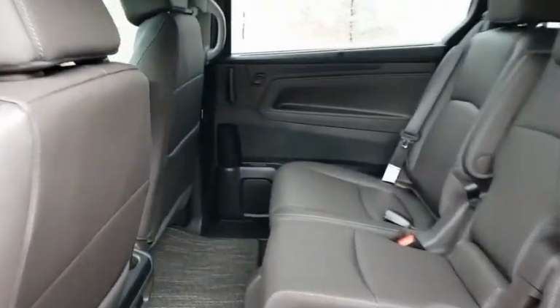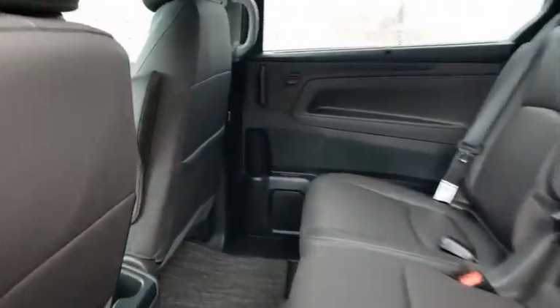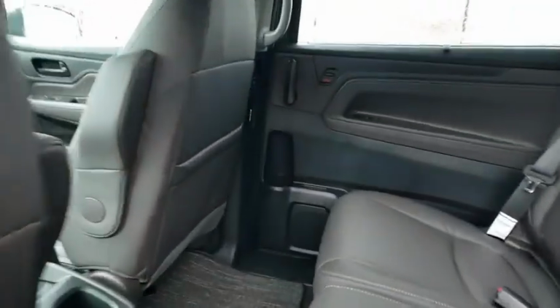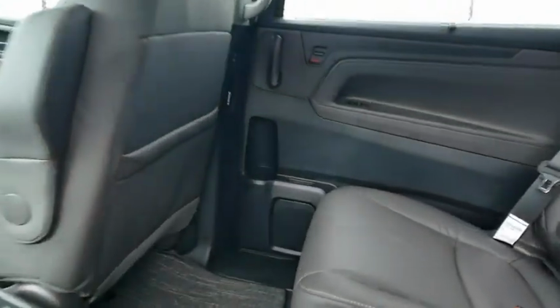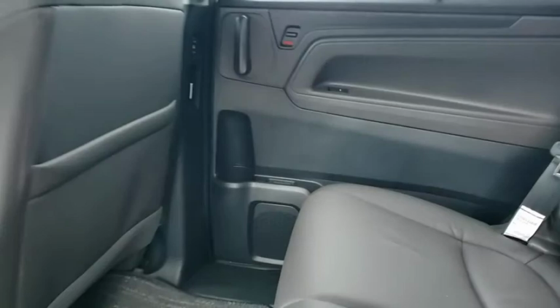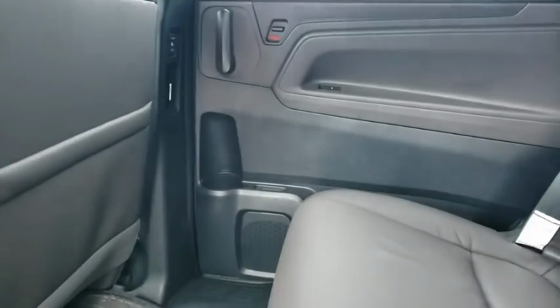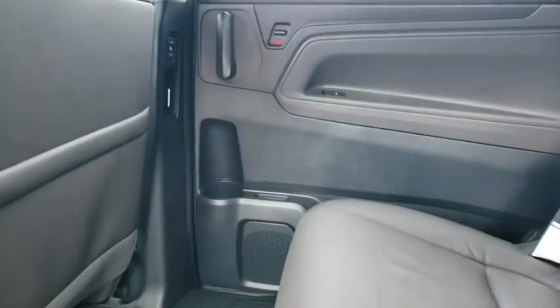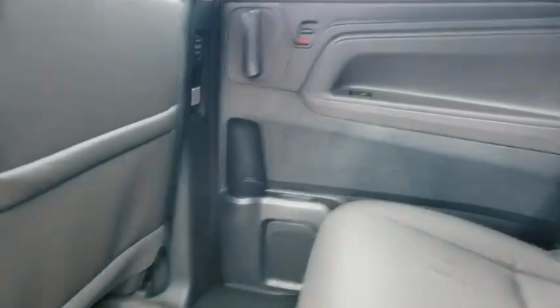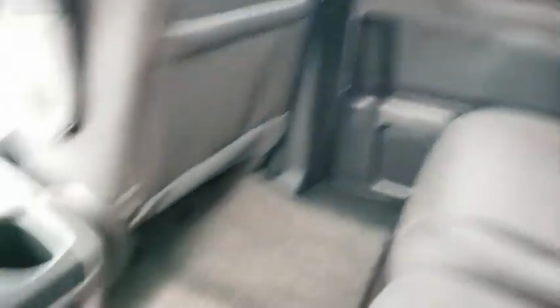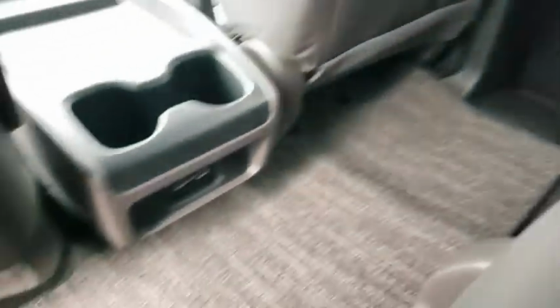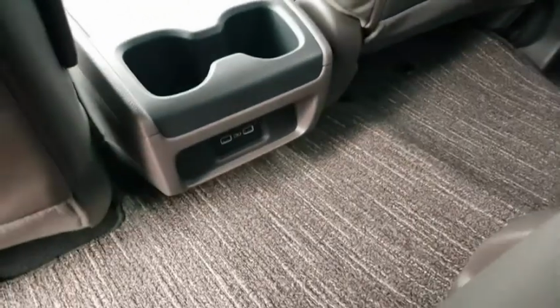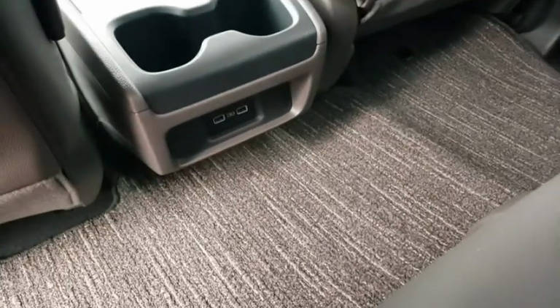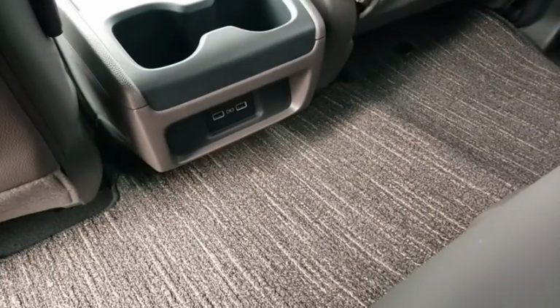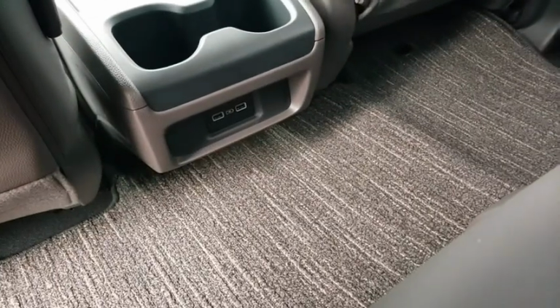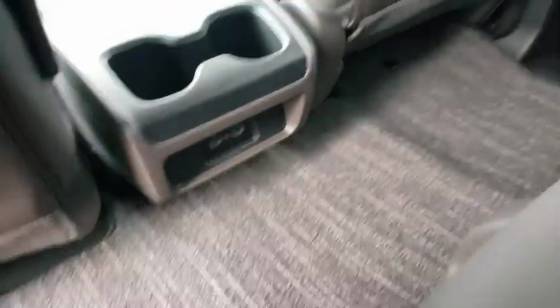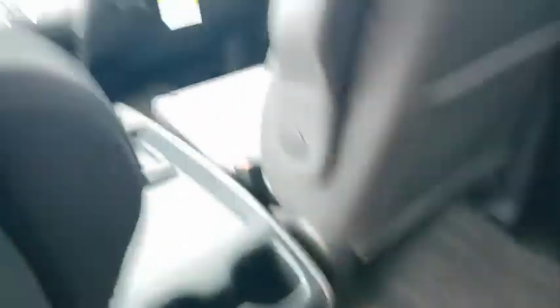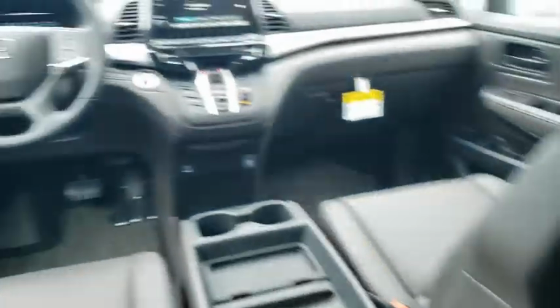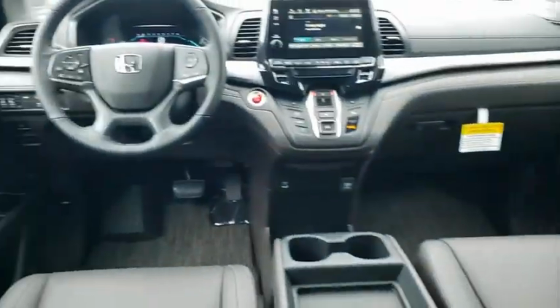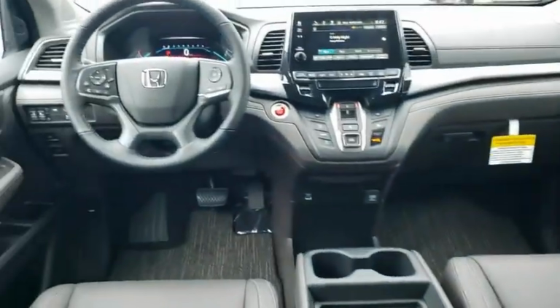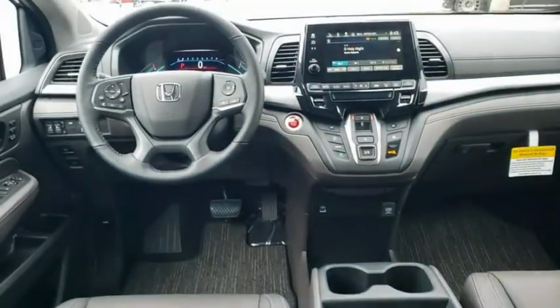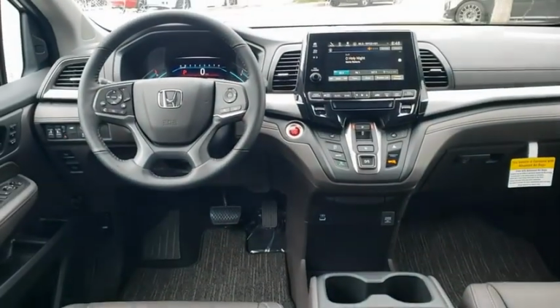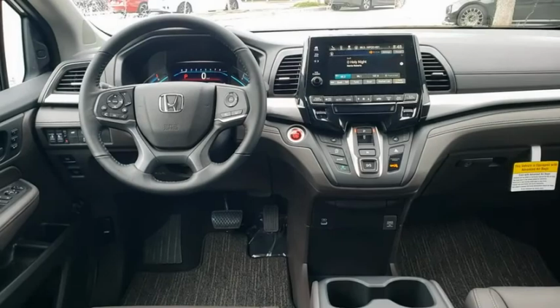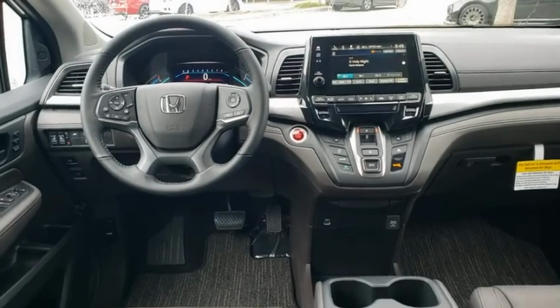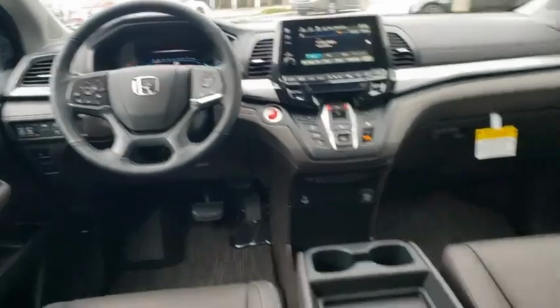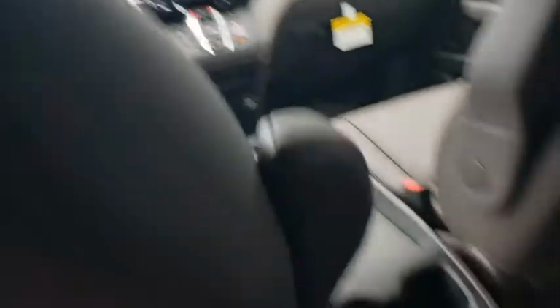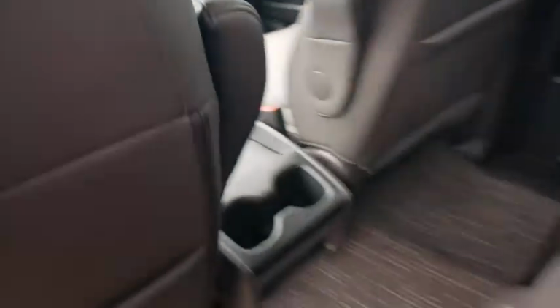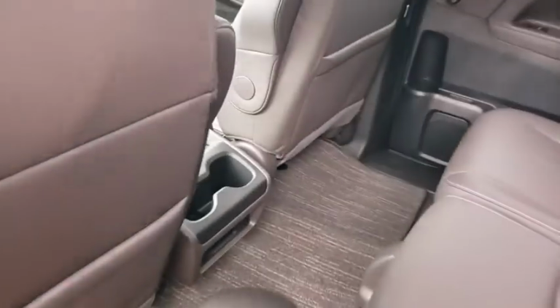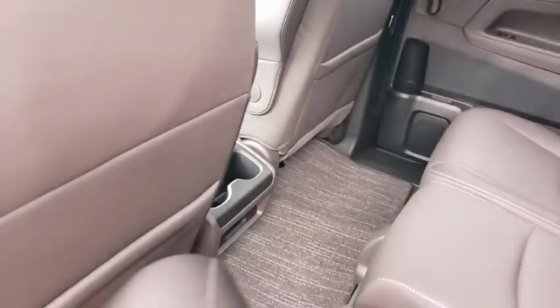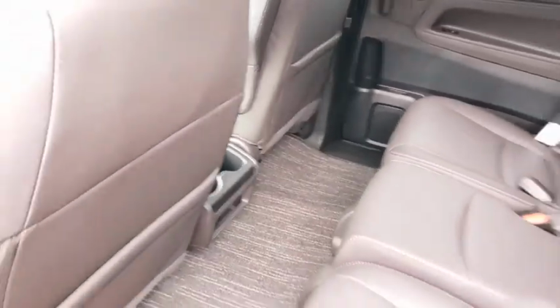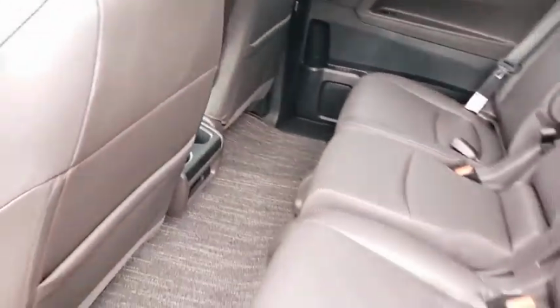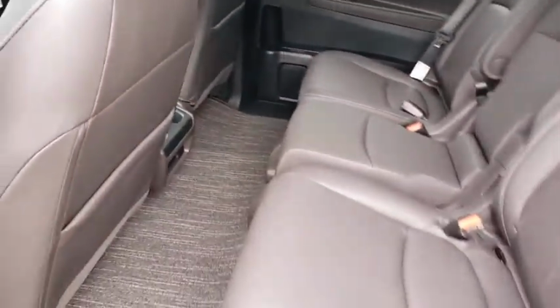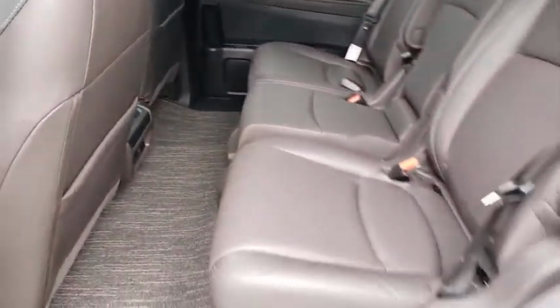Bluetooth, power steering, adjustable steering wheel, keyless start, cruise control, hard disk drive media storage, auto dimming rear view mirror, four wheel disc brakes.